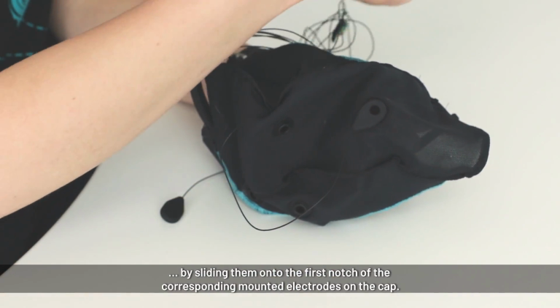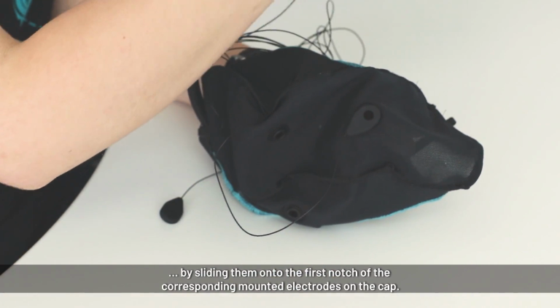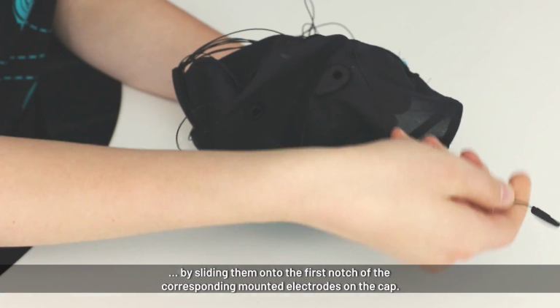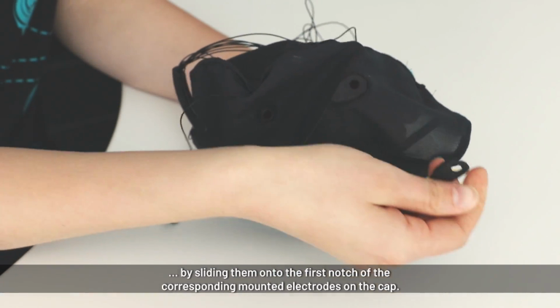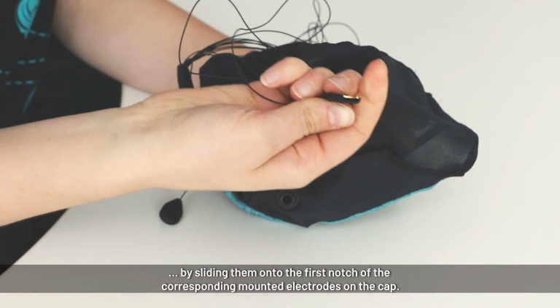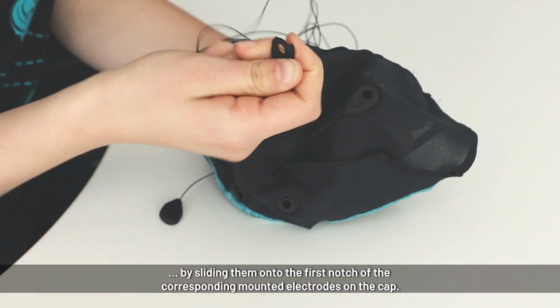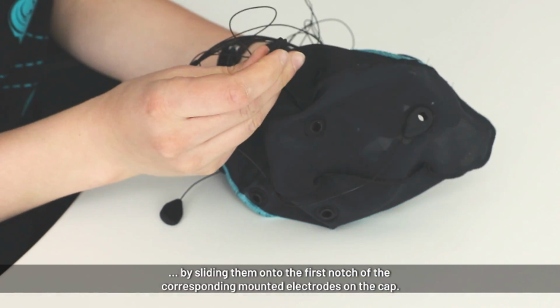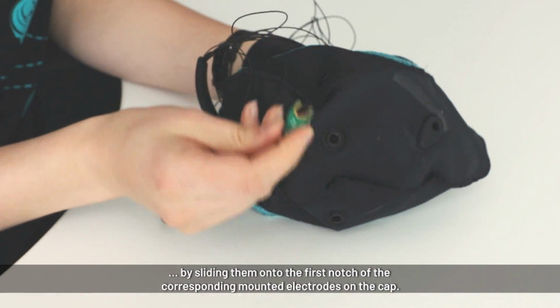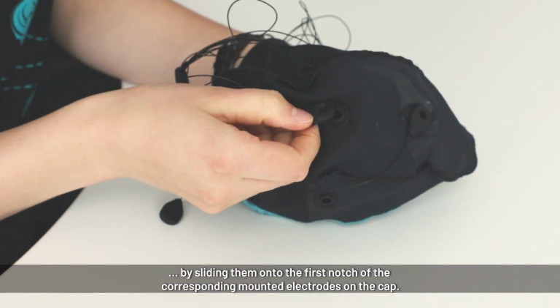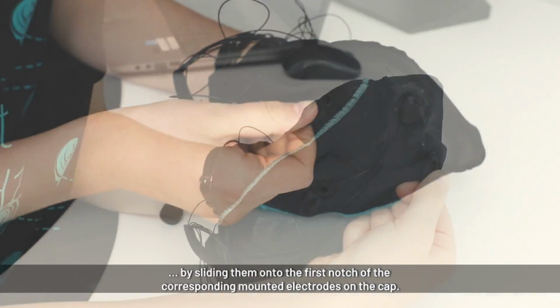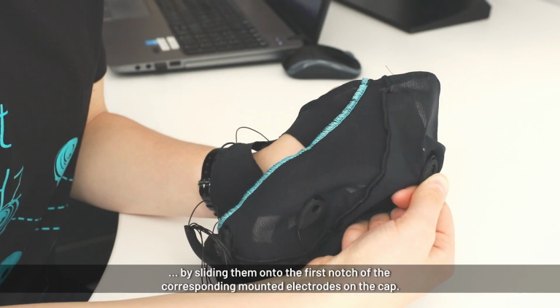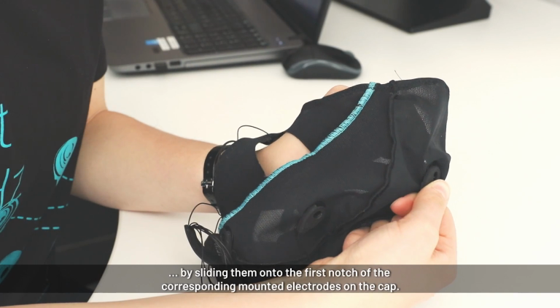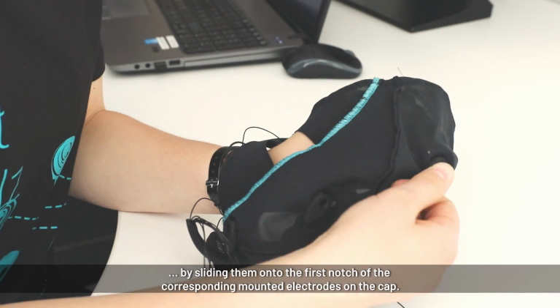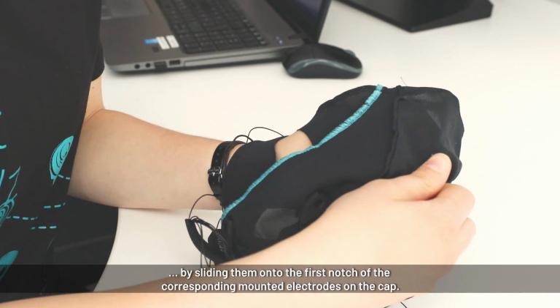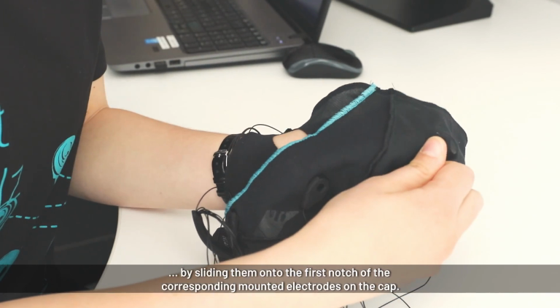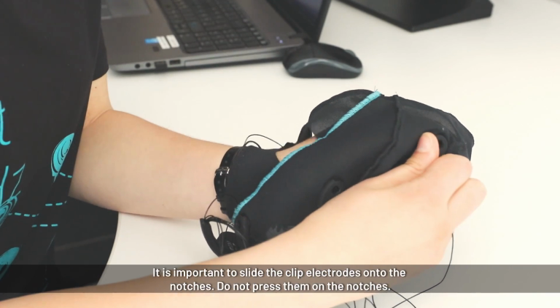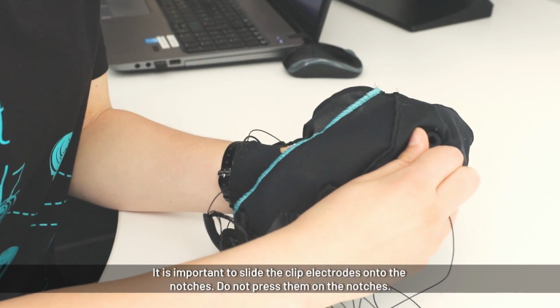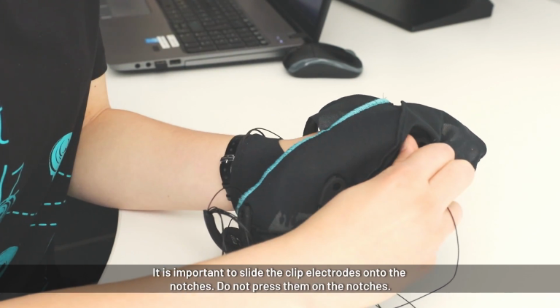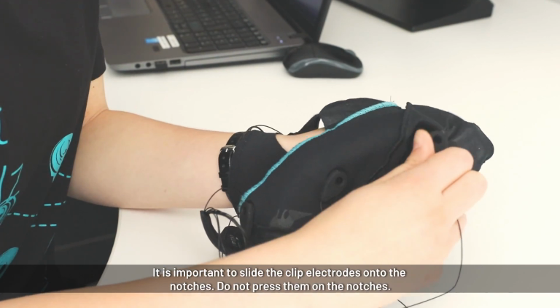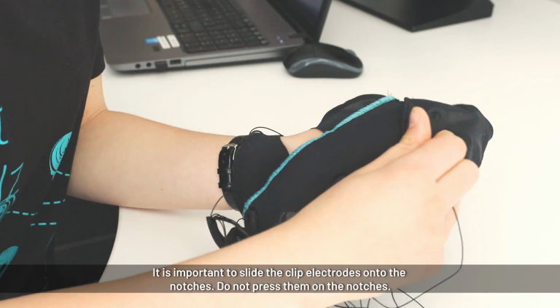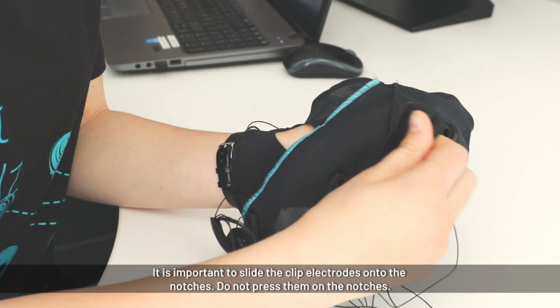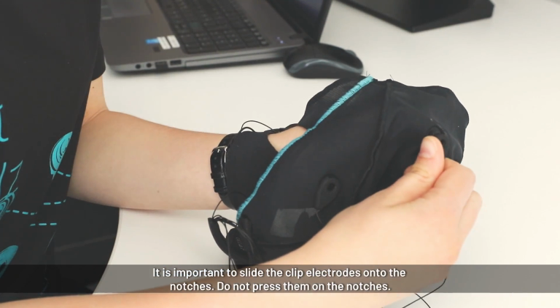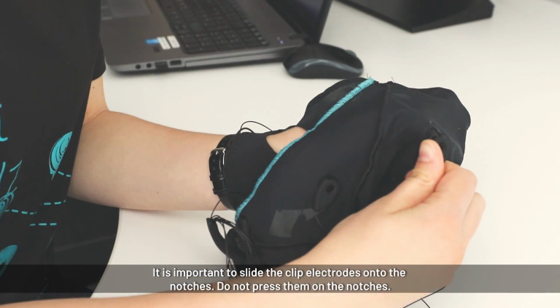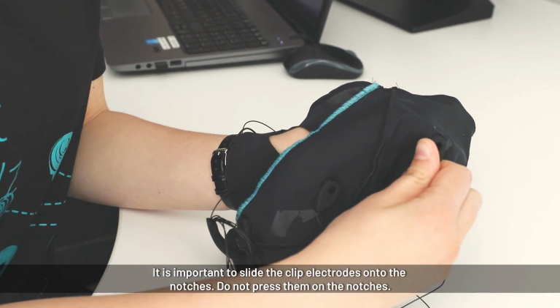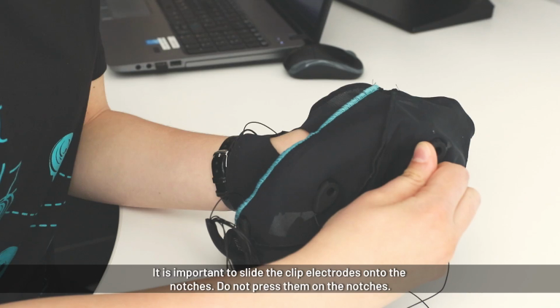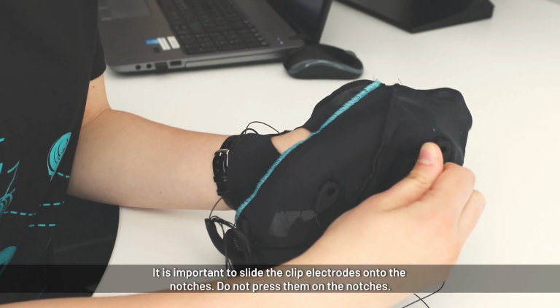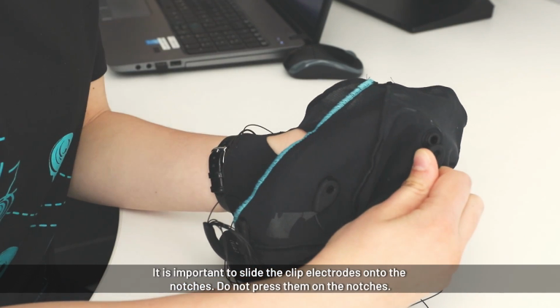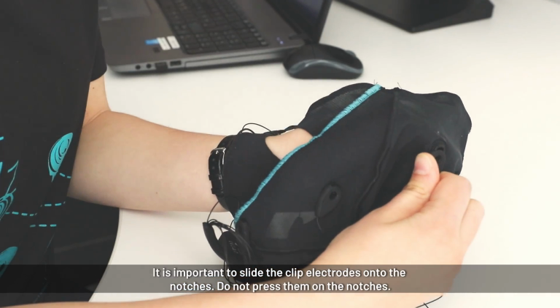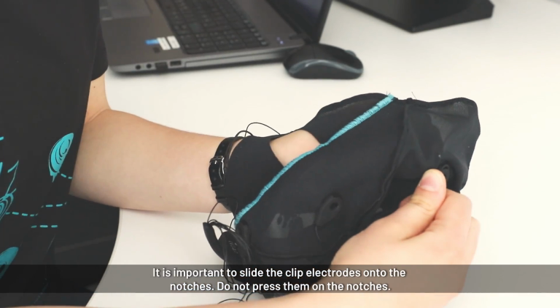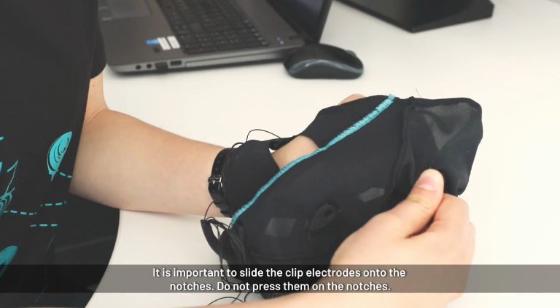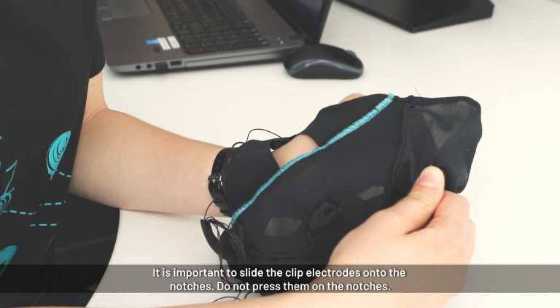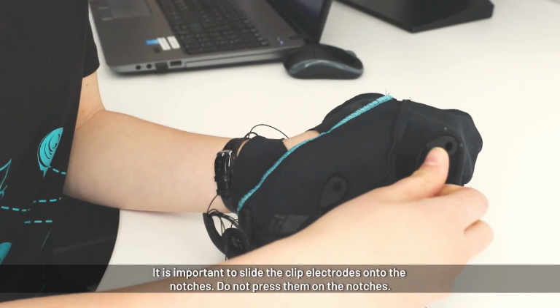We do this for all electrodes. Here's electrode number 3. When you put on the clips, be careful to slide them onto the electrode and not press it into it.